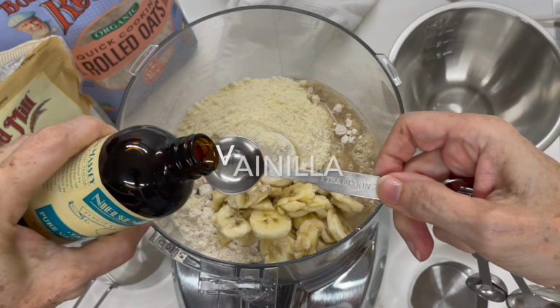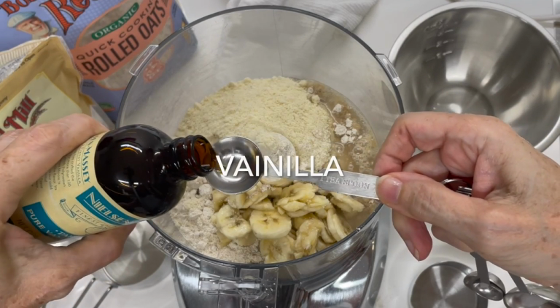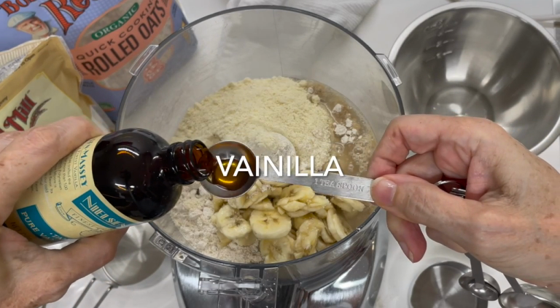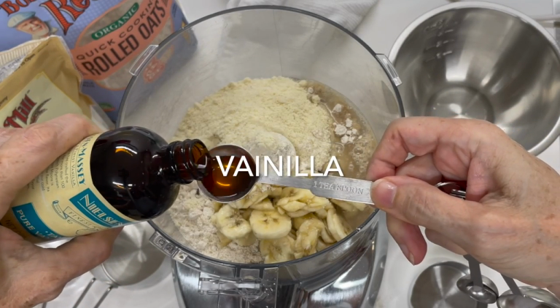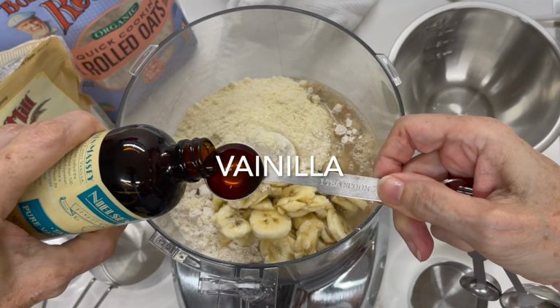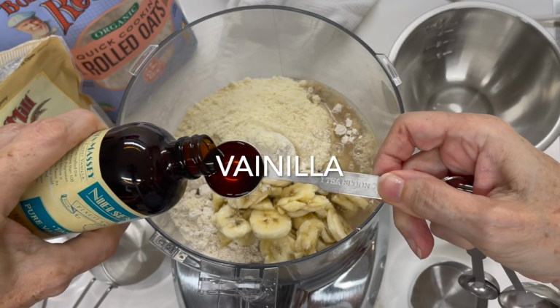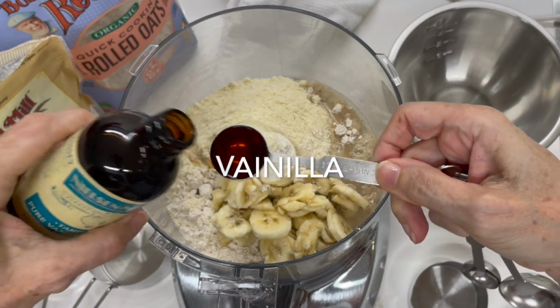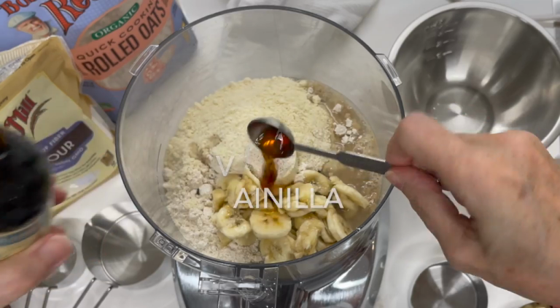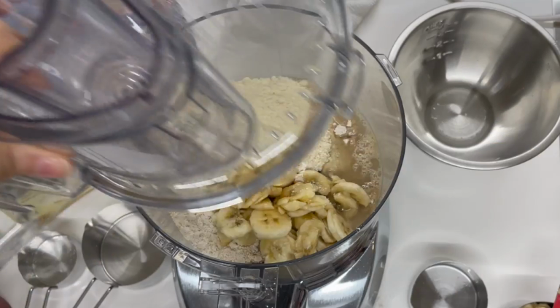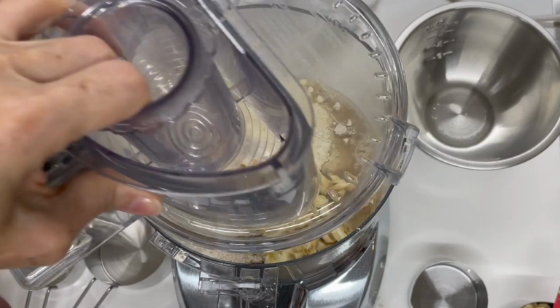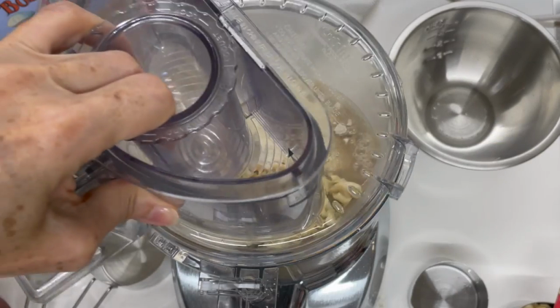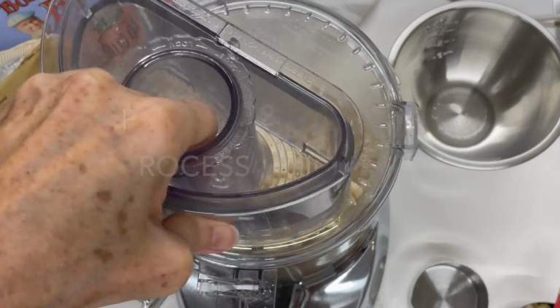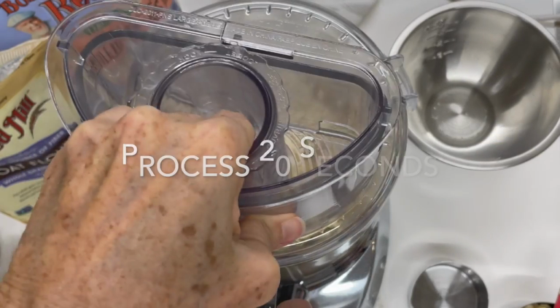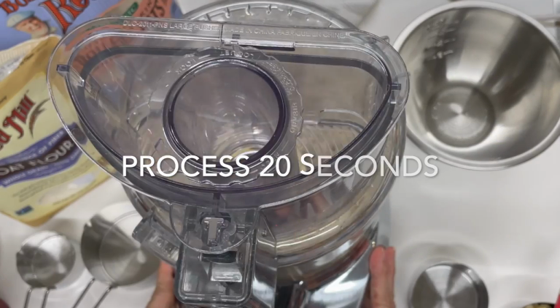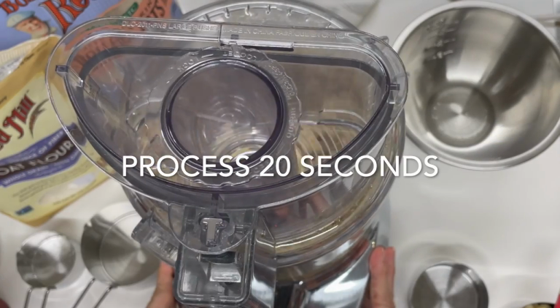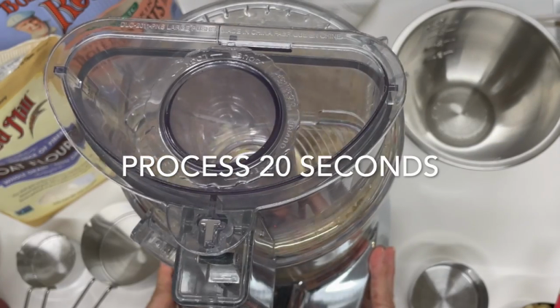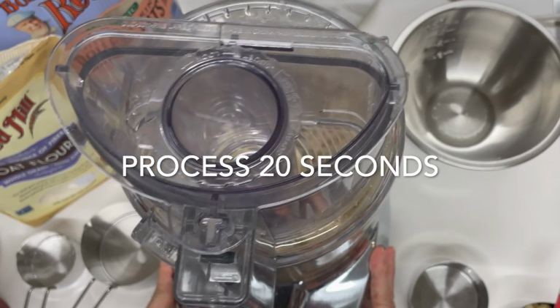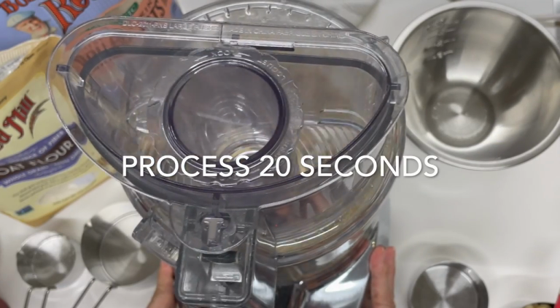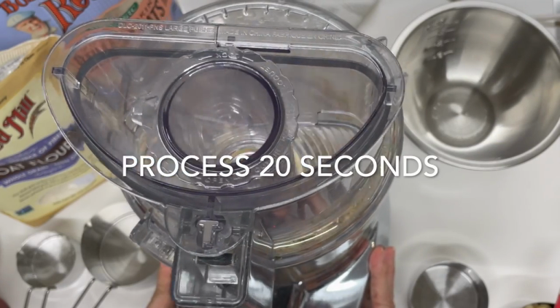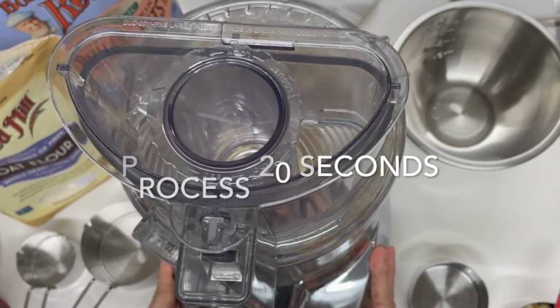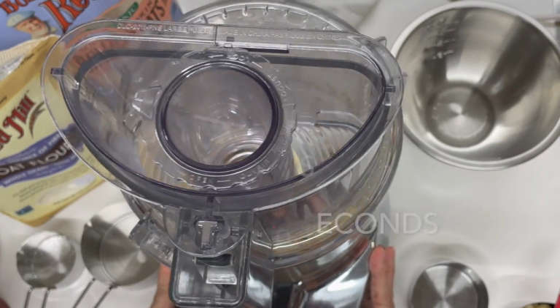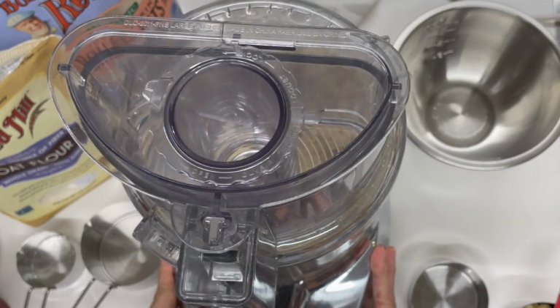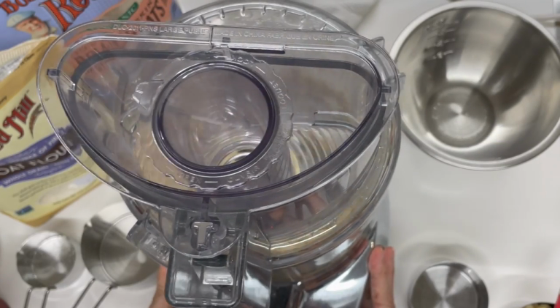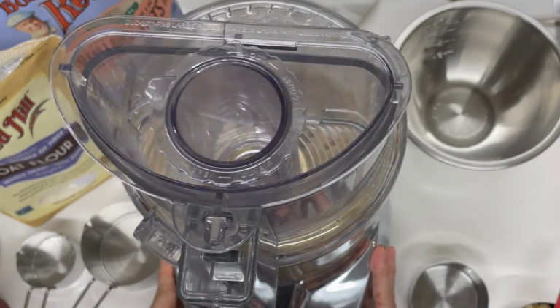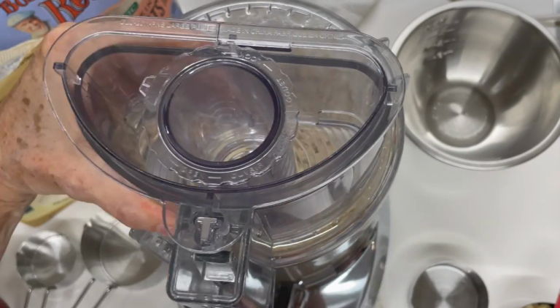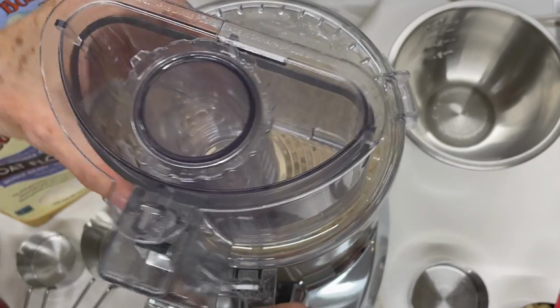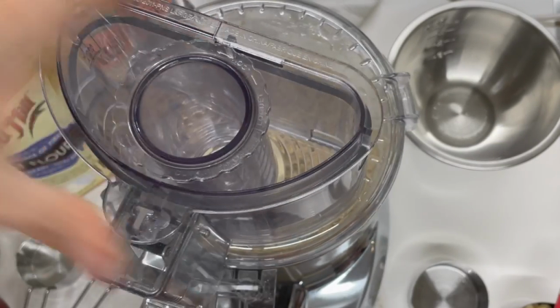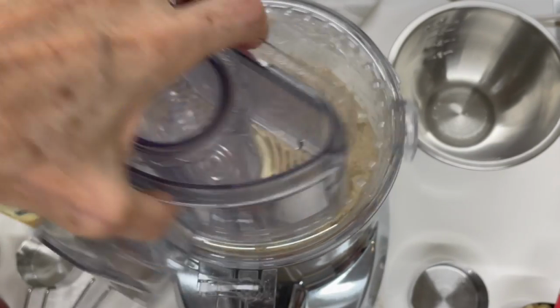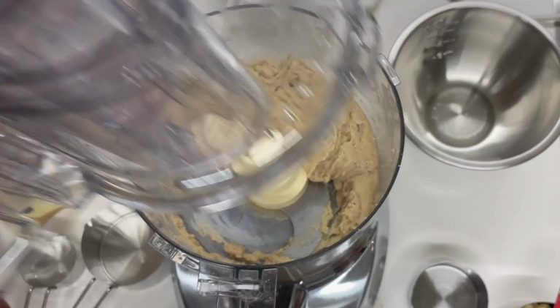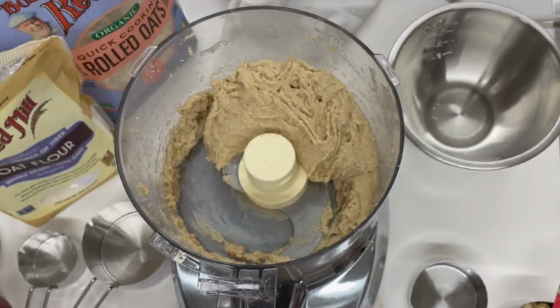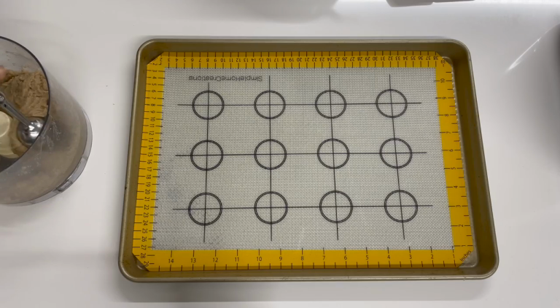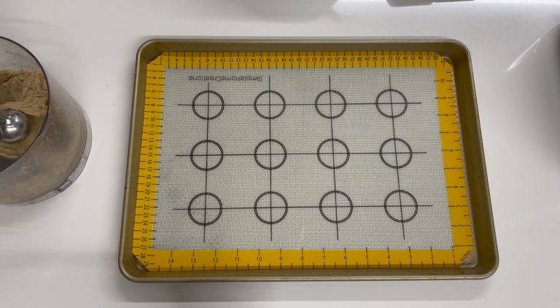It is very important that your coconut oil smells like coconut. Otherwise, it's oxidized. Processed in about 15 to 20 seconds.